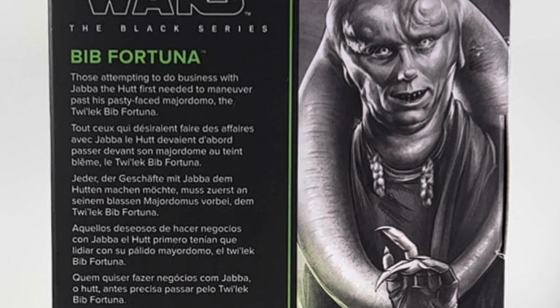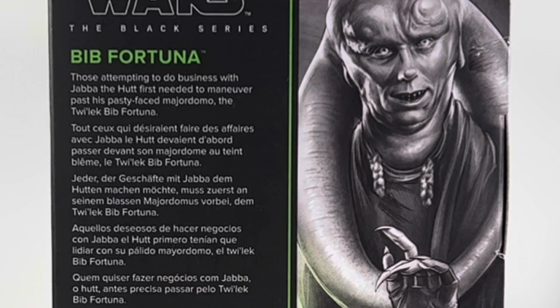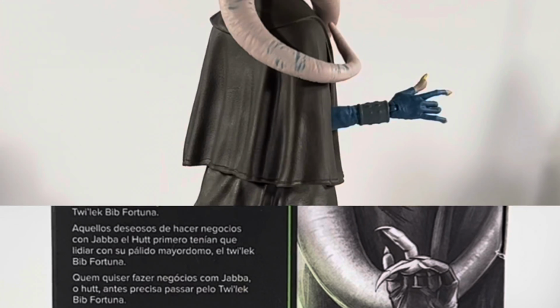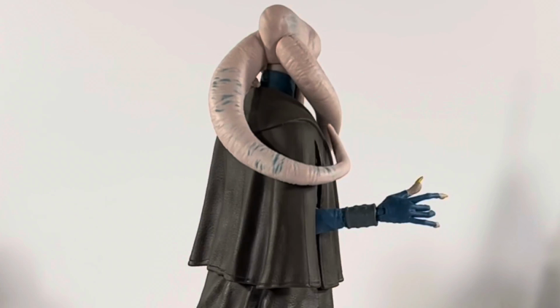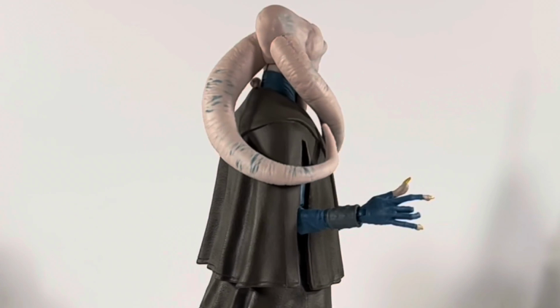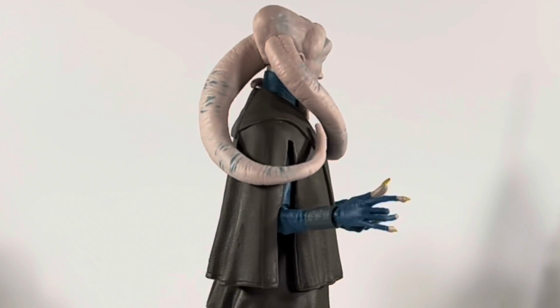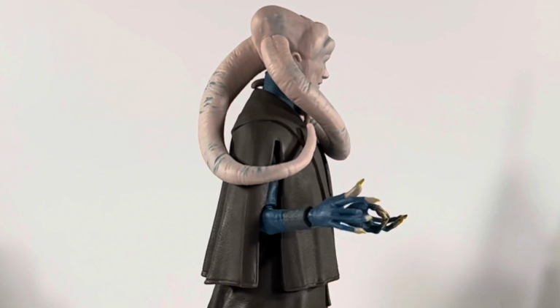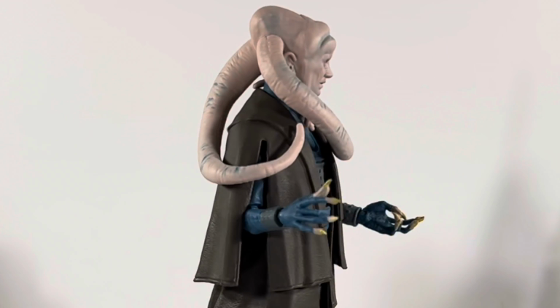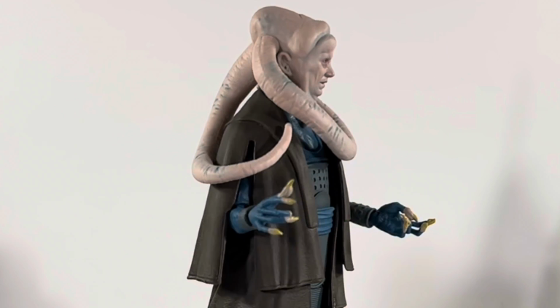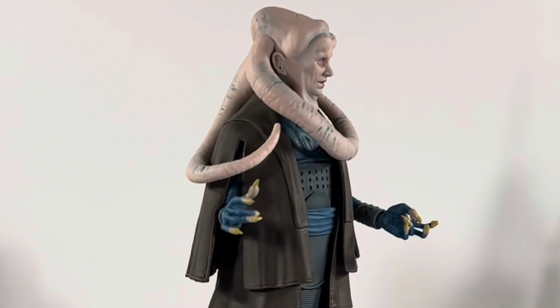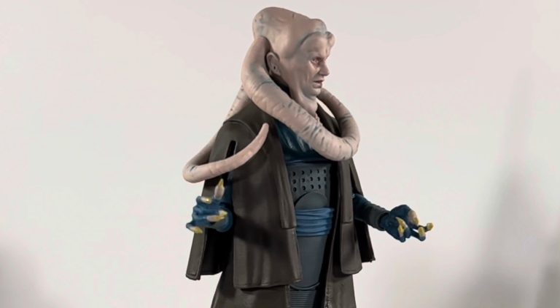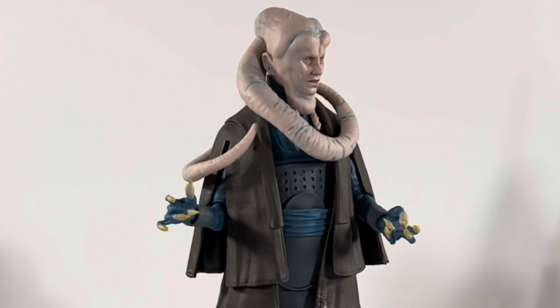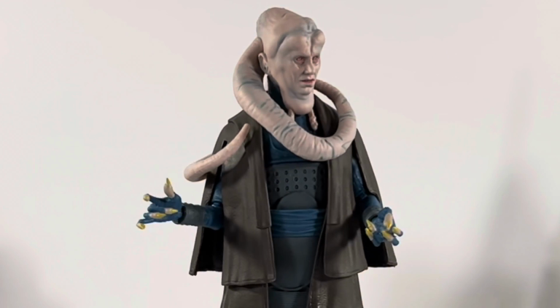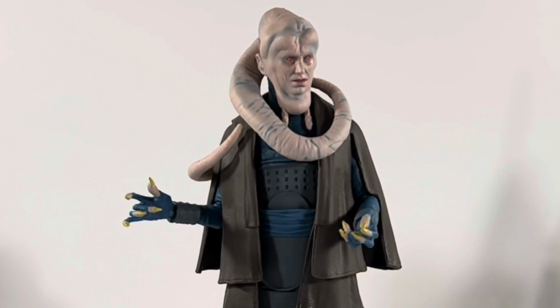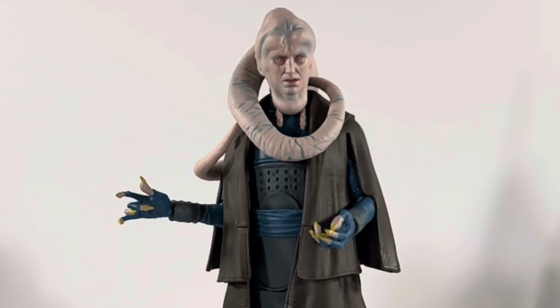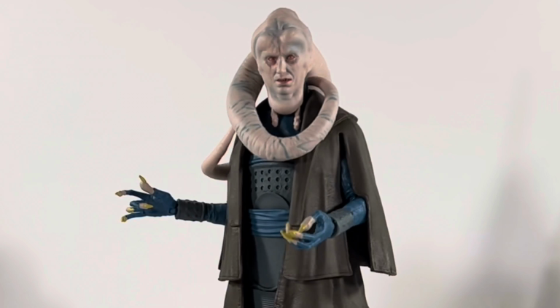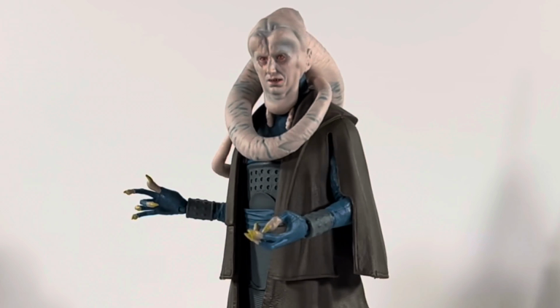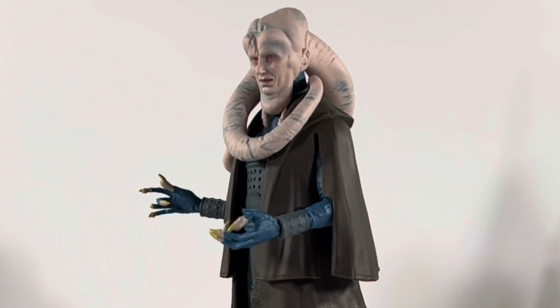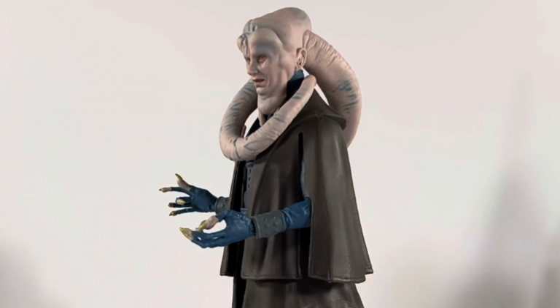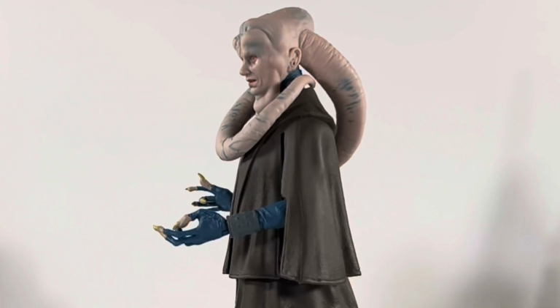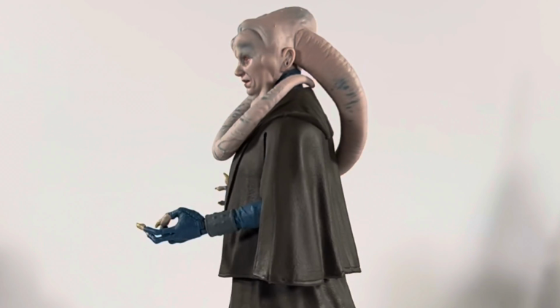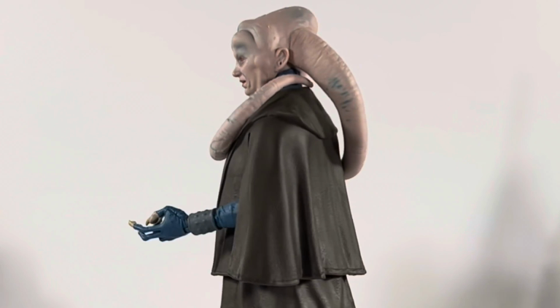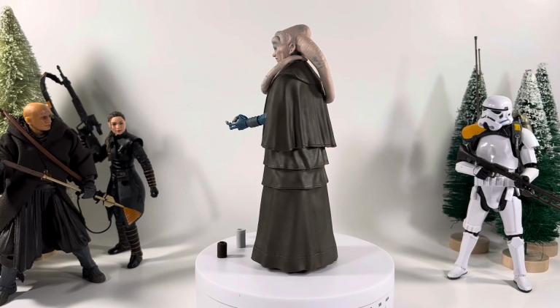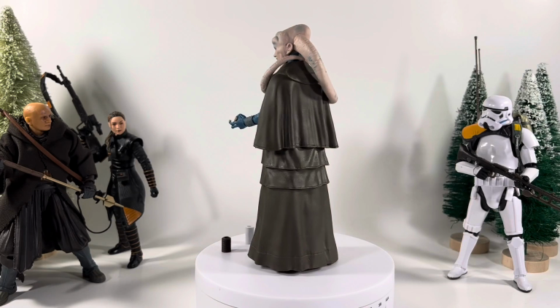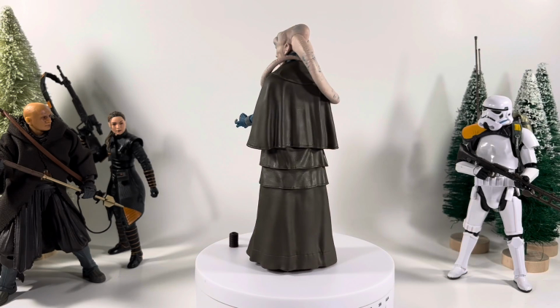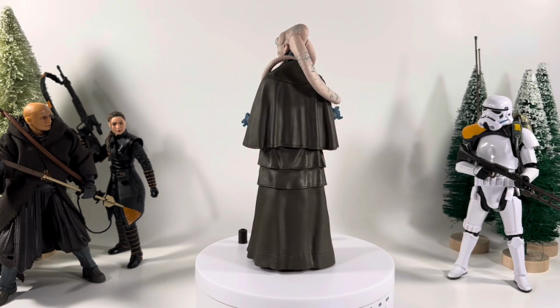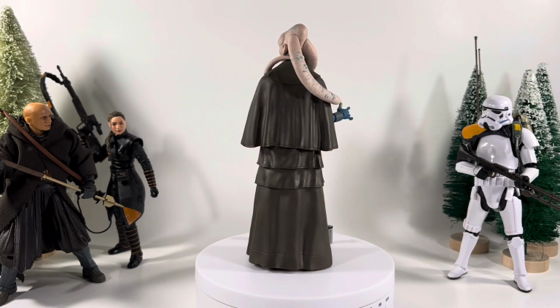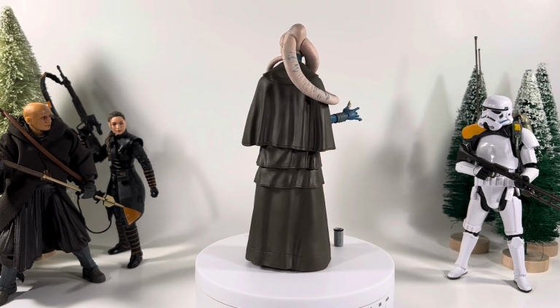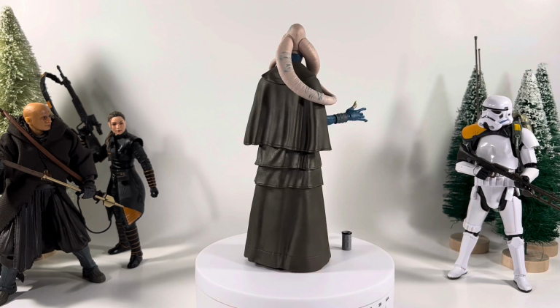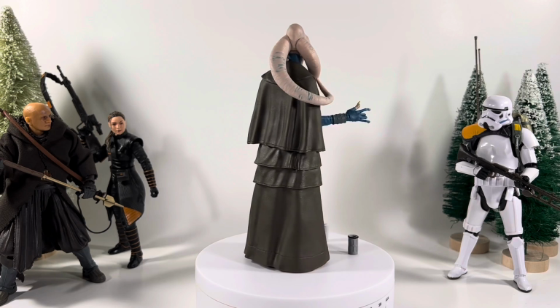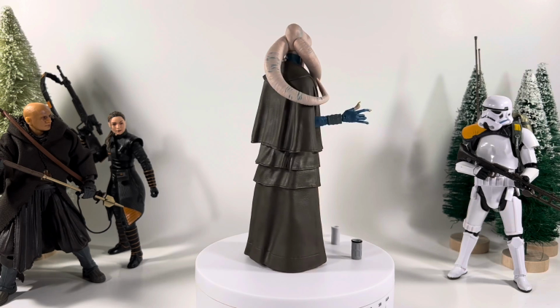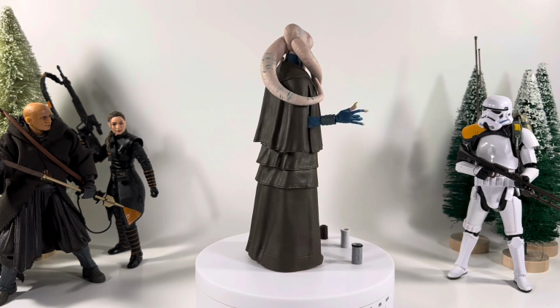Bib Fortuna is out of the package — as you can see, he looks epic. You're not going to be able to get him in too many poses. He does come with three cups of some sort.